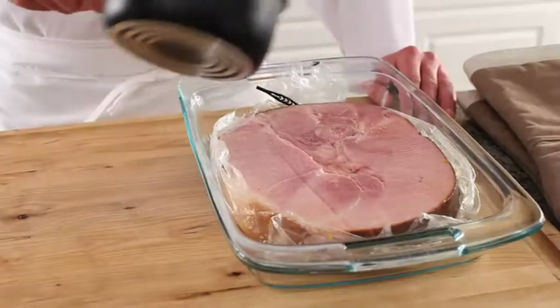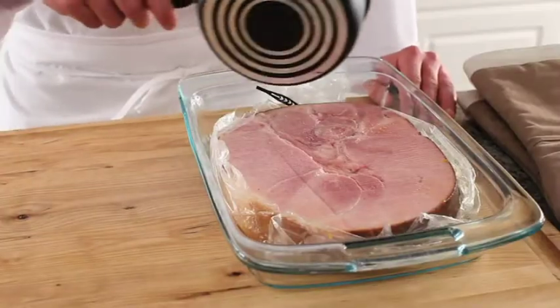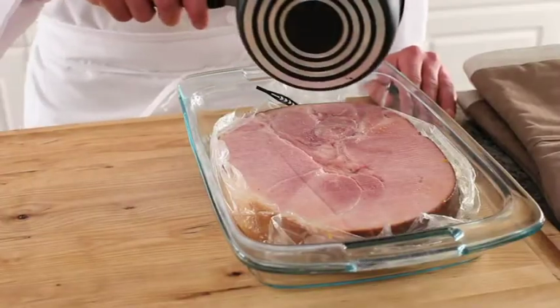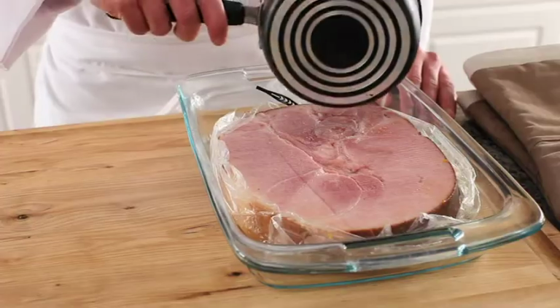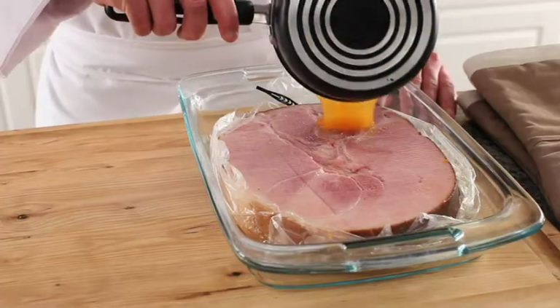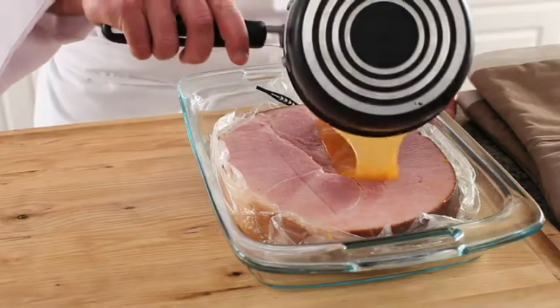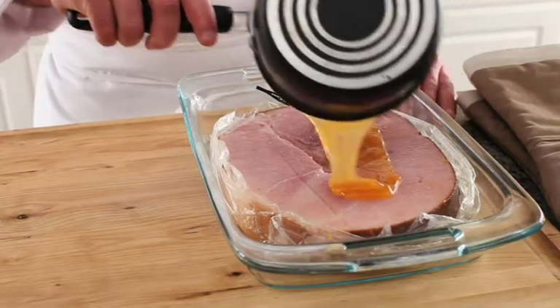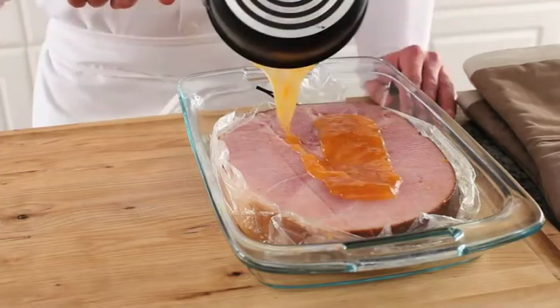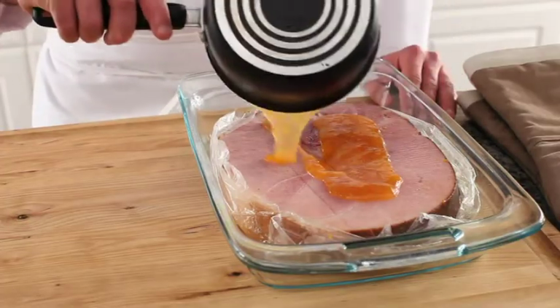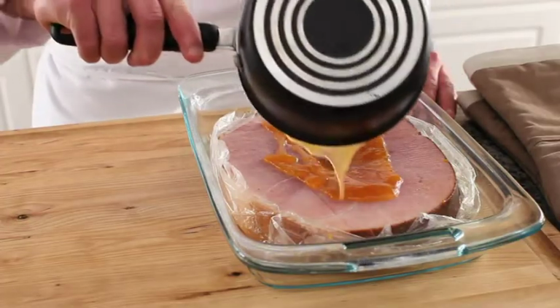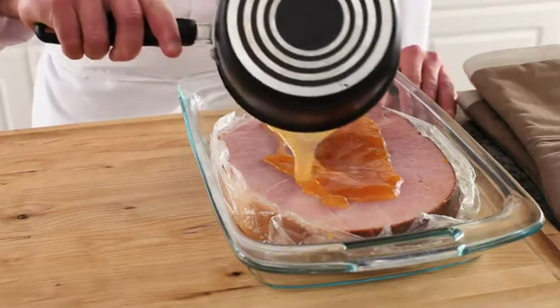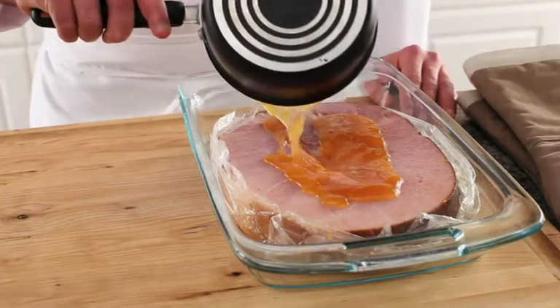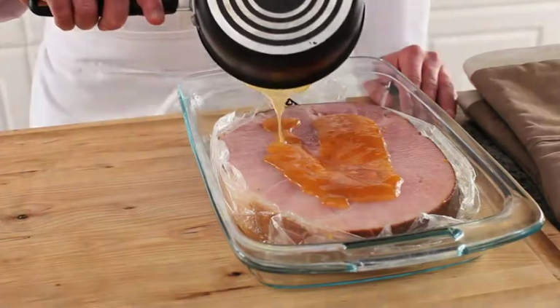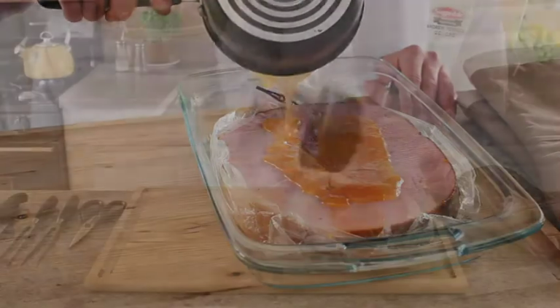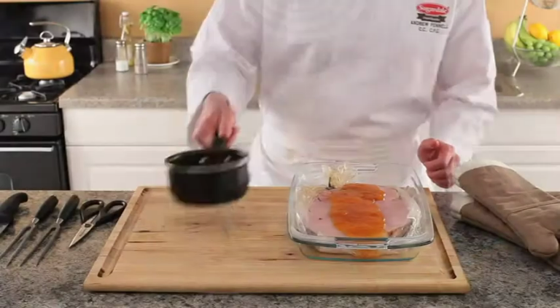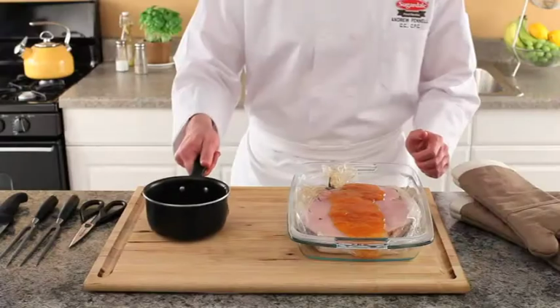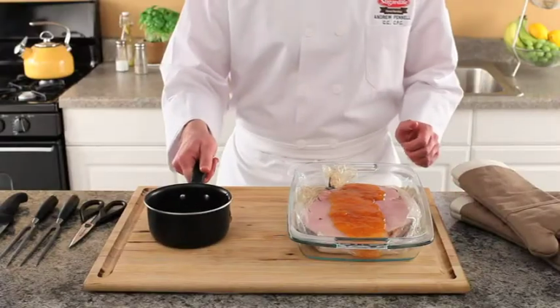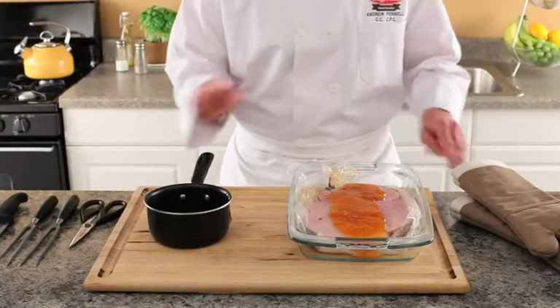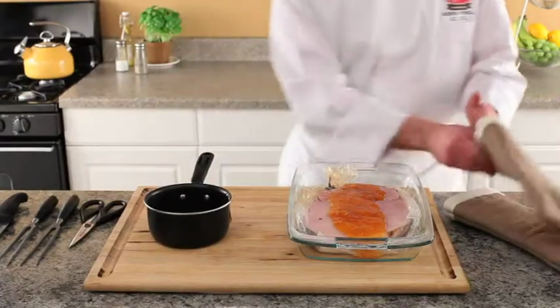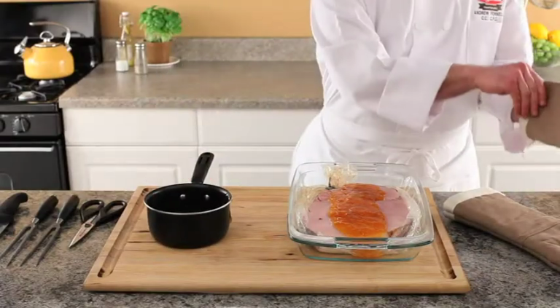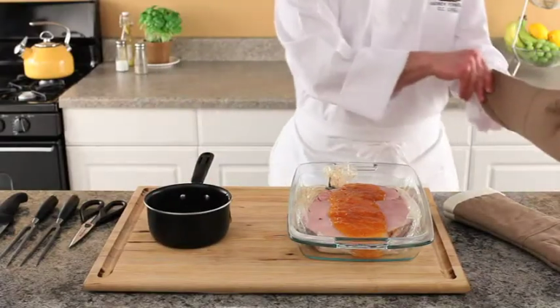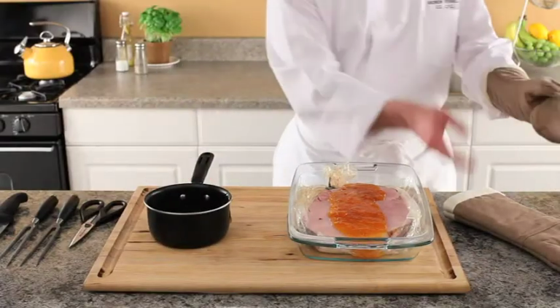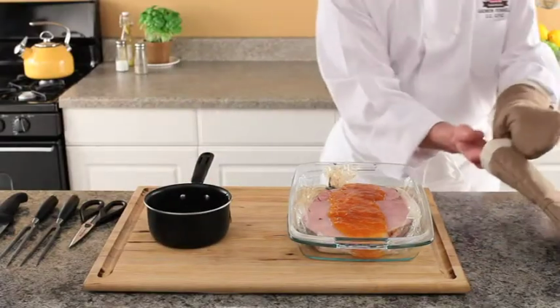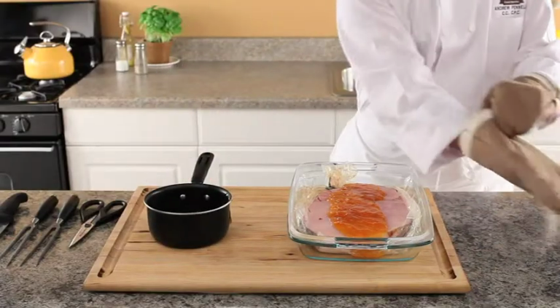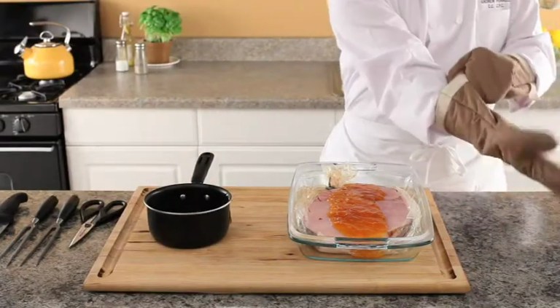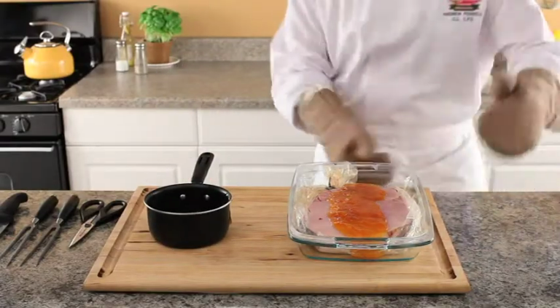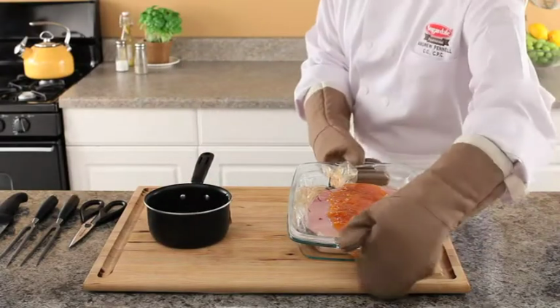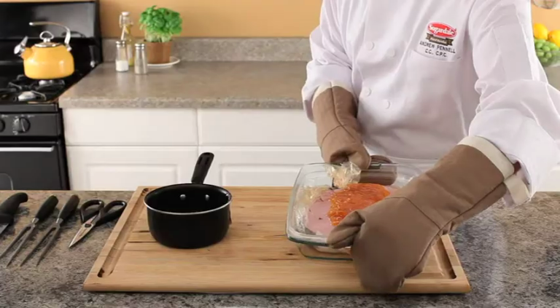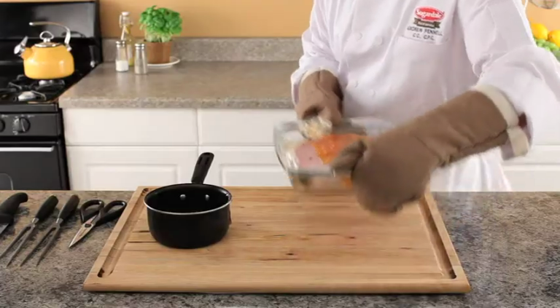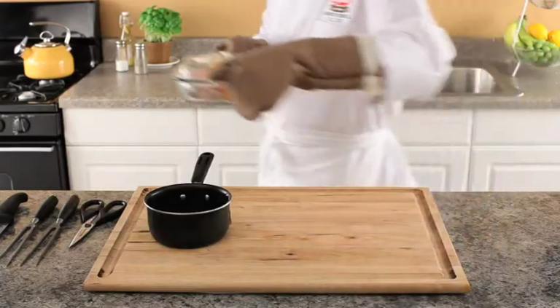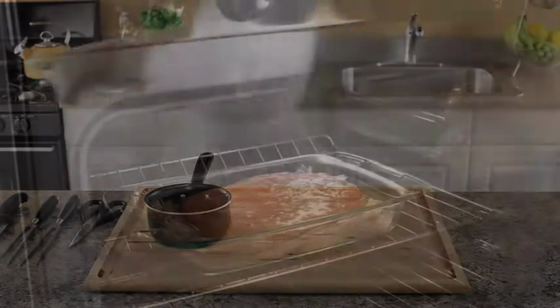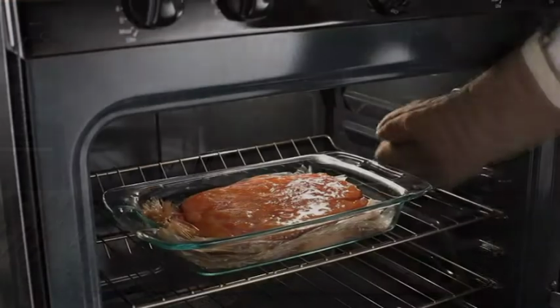Pour the glaze you prepared earlier over the top of the ham and place it back into the oven for an additional 10 minutes. Keep in mind that the glaze is not necessary, as the ham roast is very flavorful by itself.